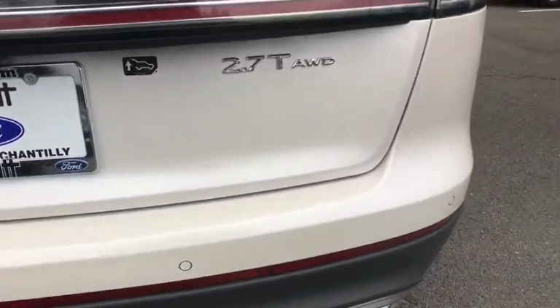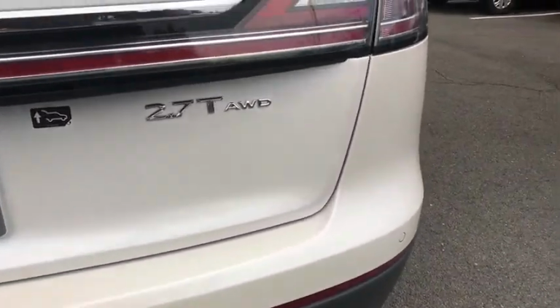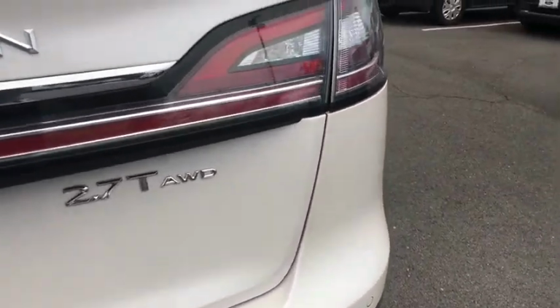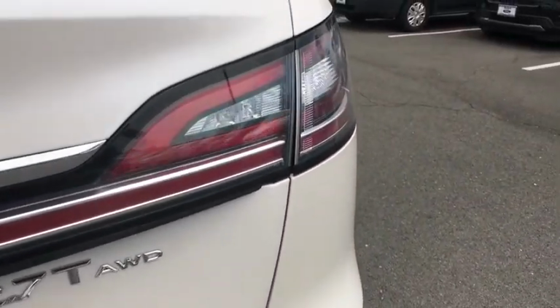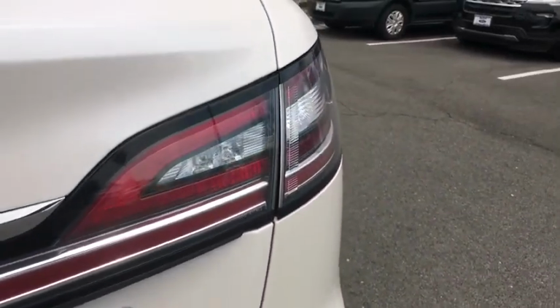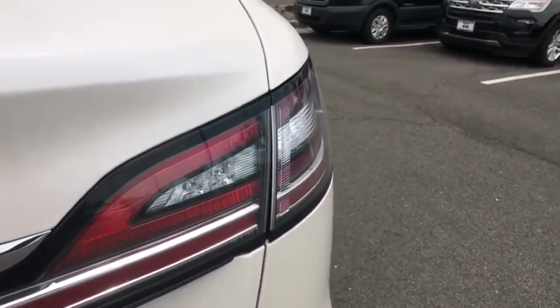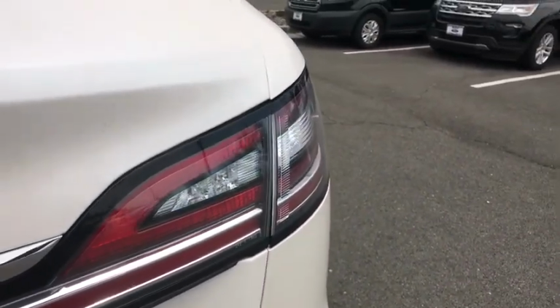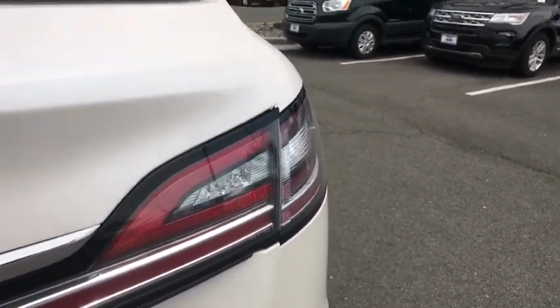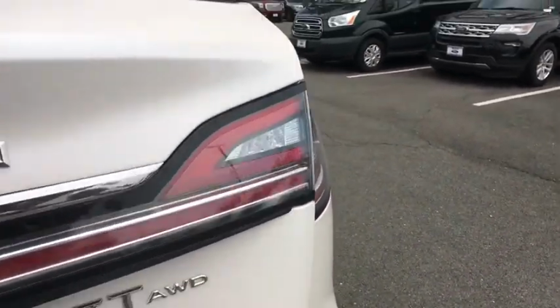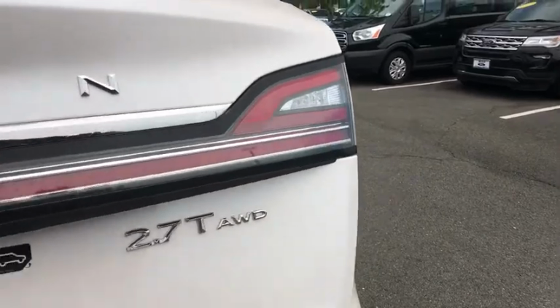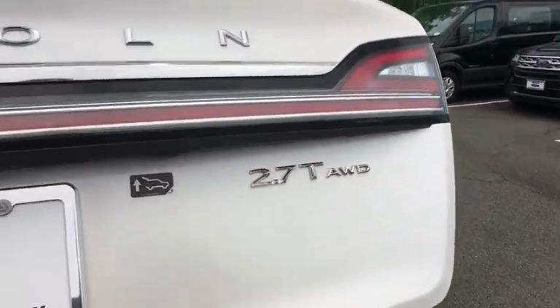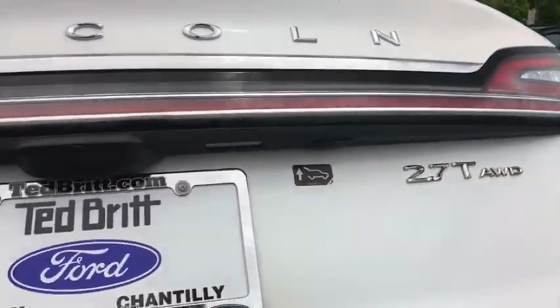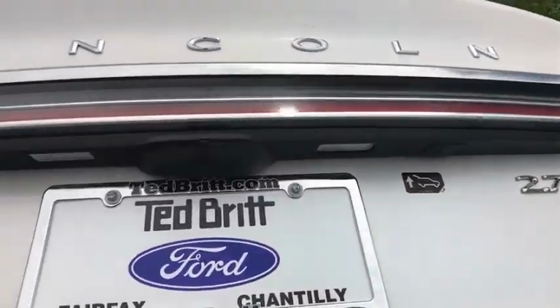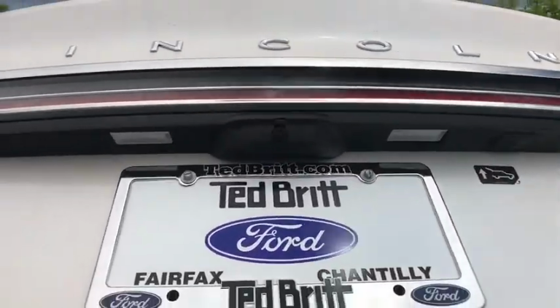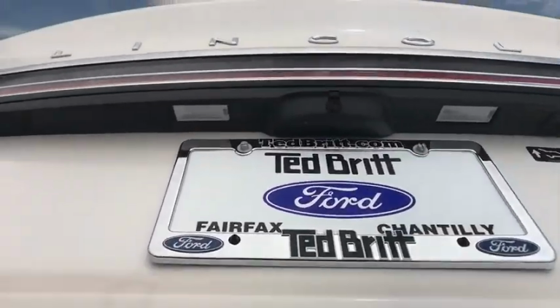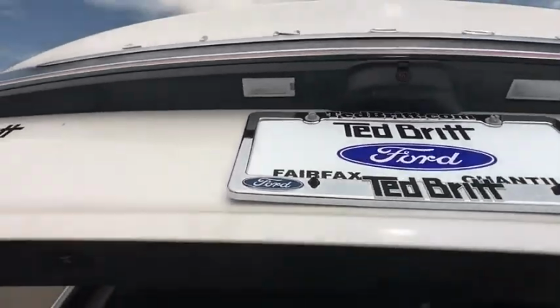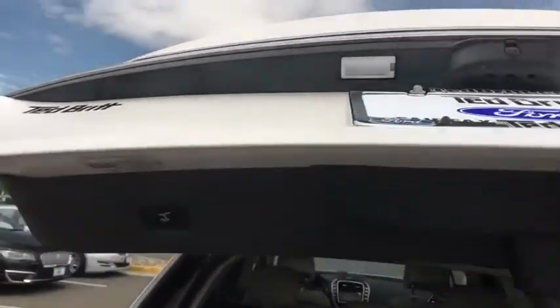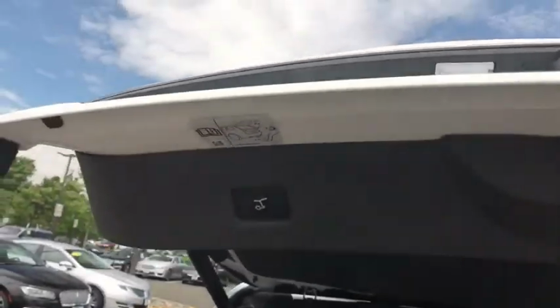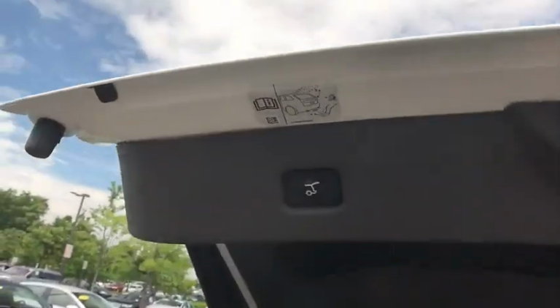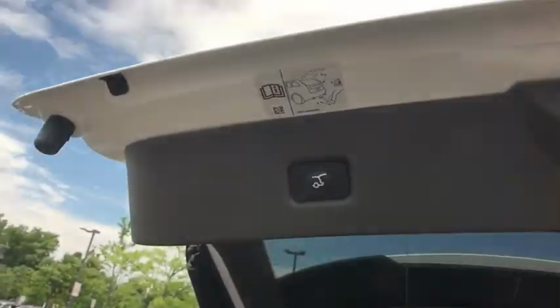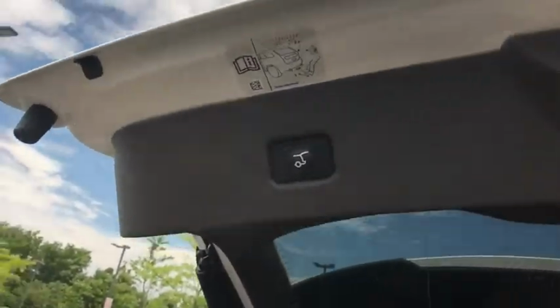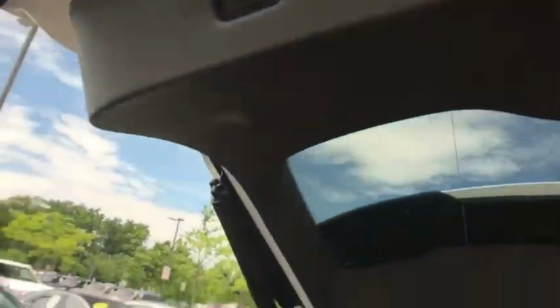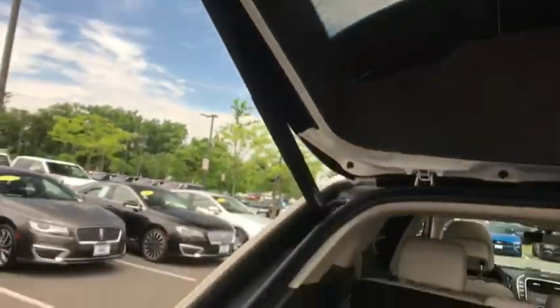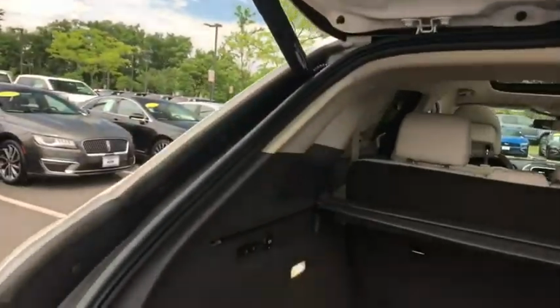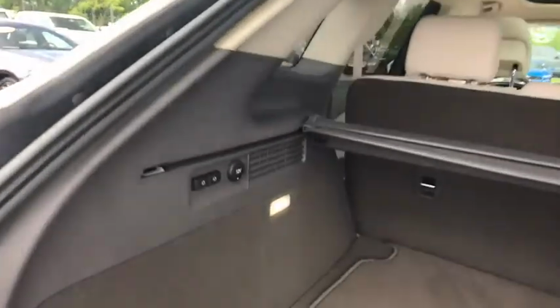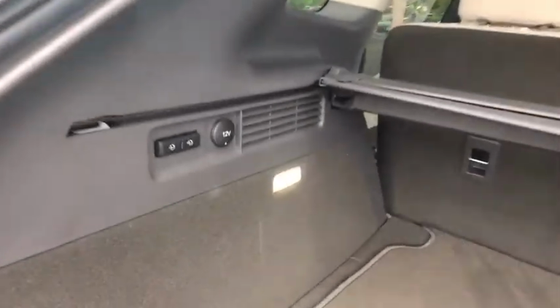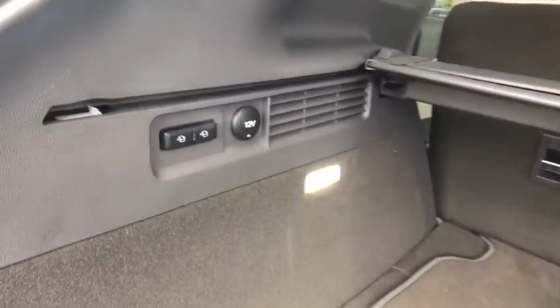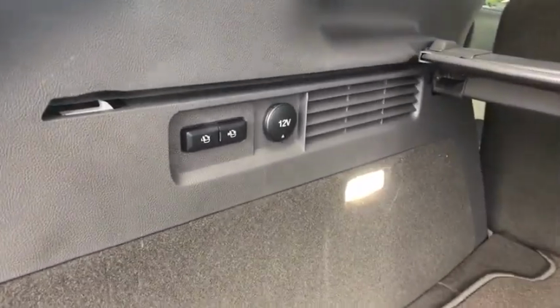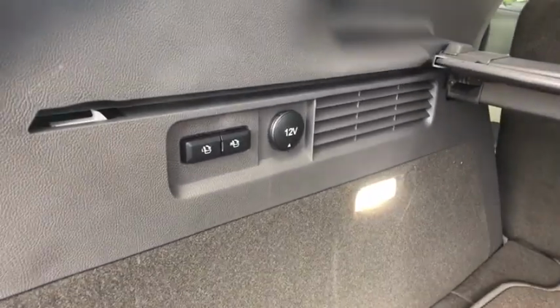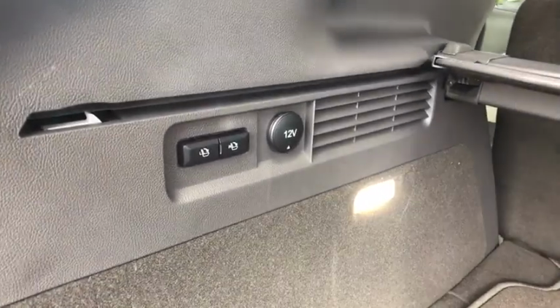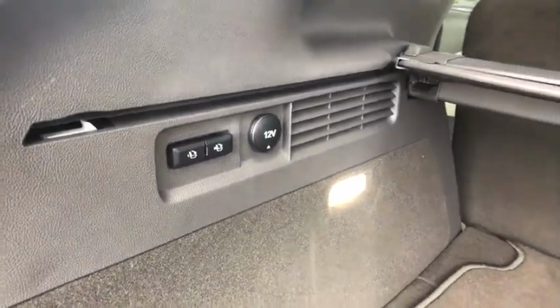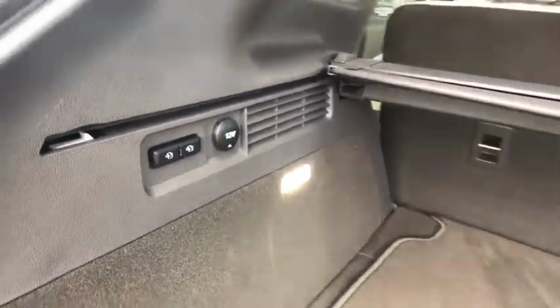CD player, fog lights, electronic stability control, heated front seat, heated steering wheel, compass, trip computer, security system, rear window defroster, power windows.